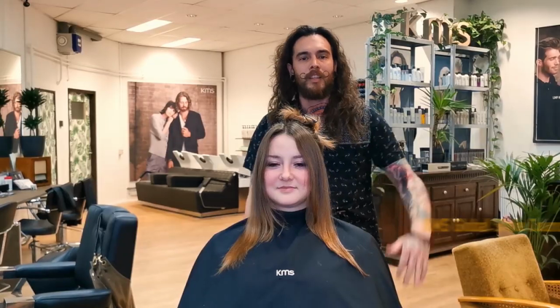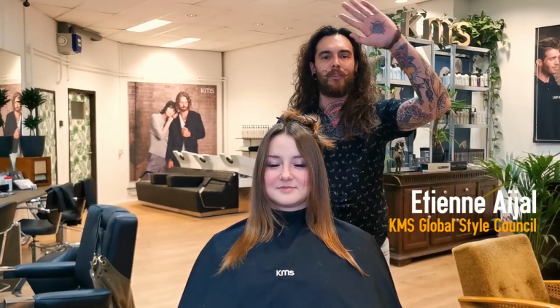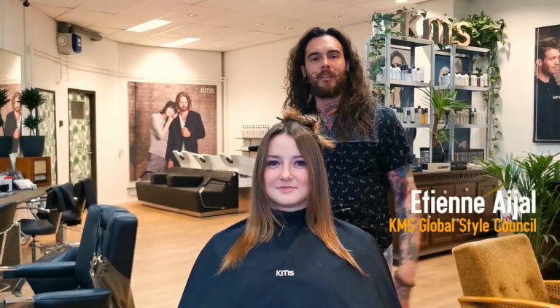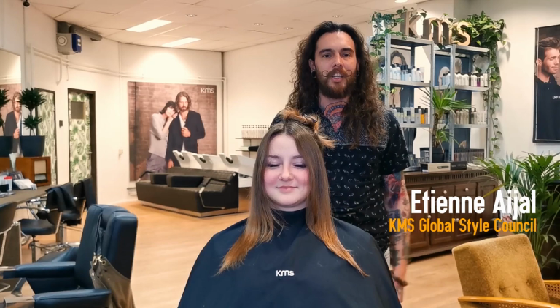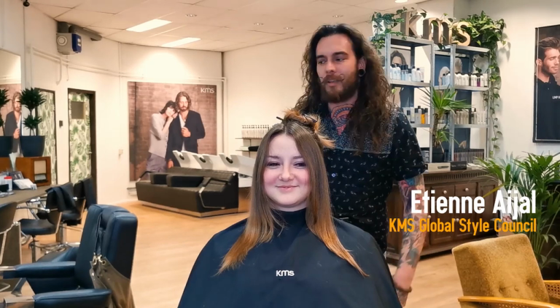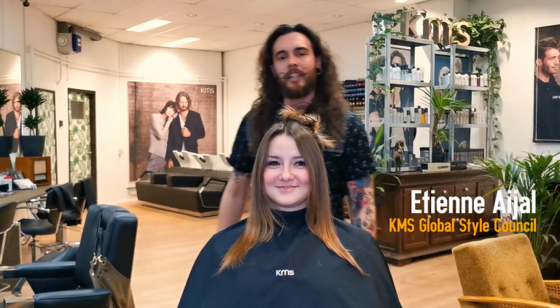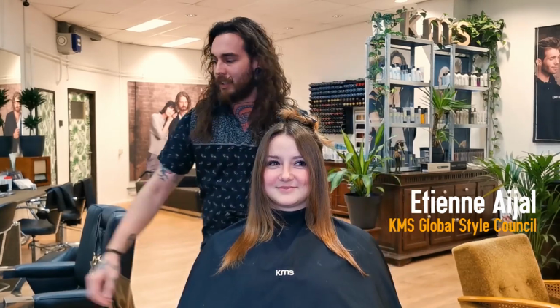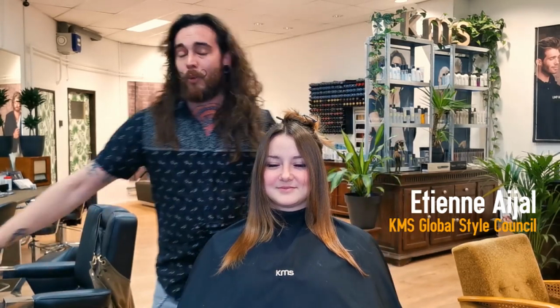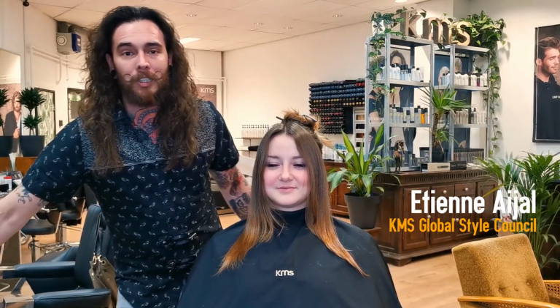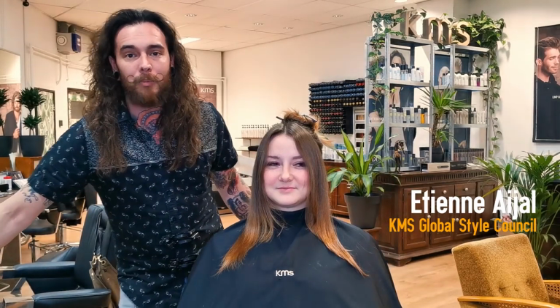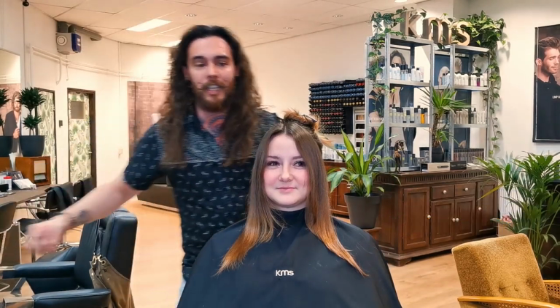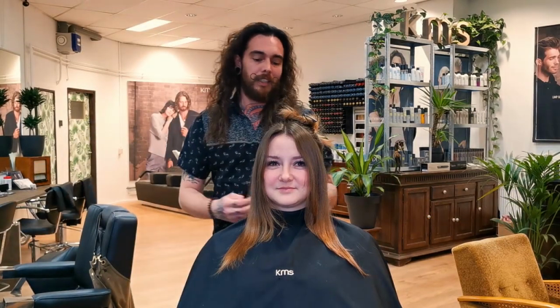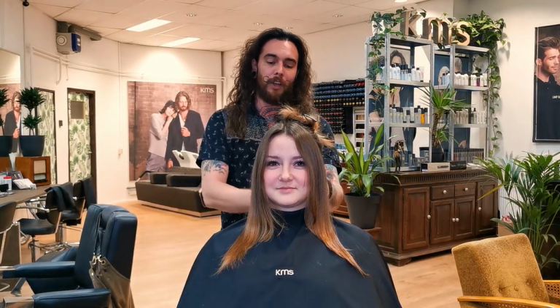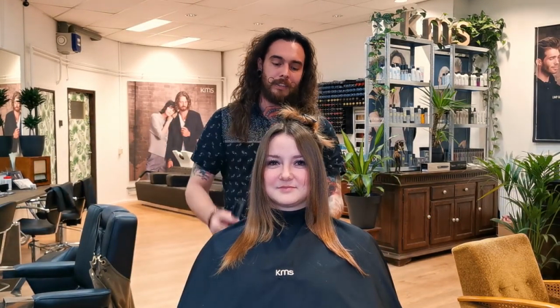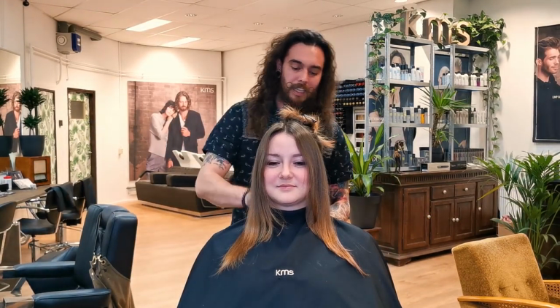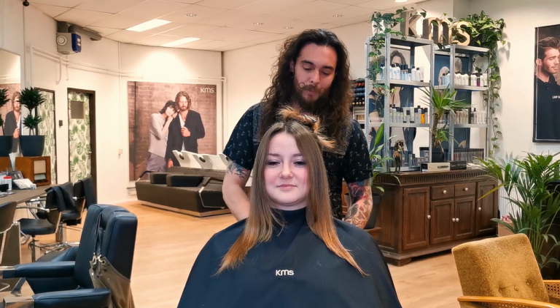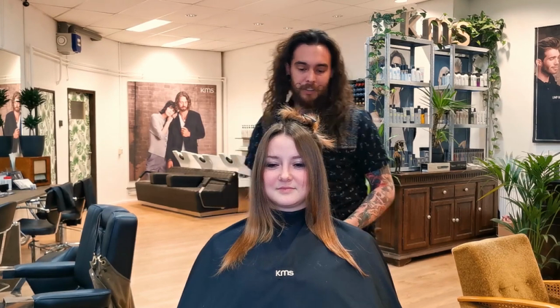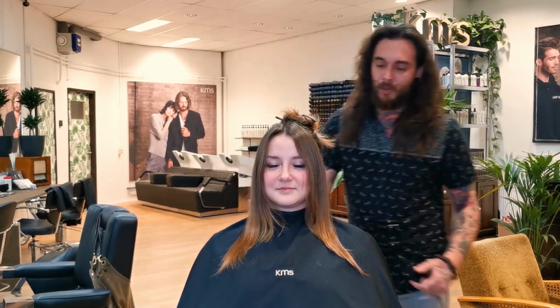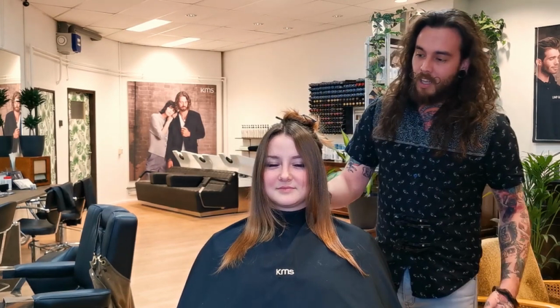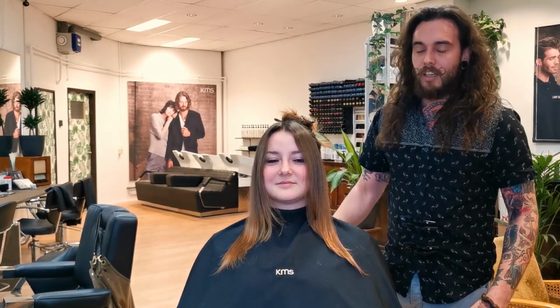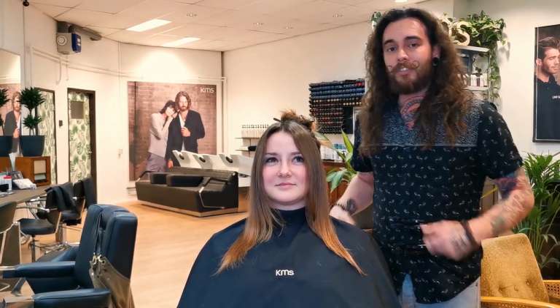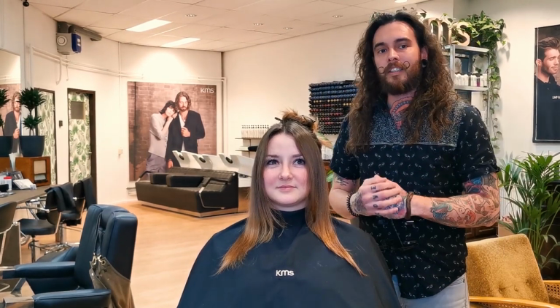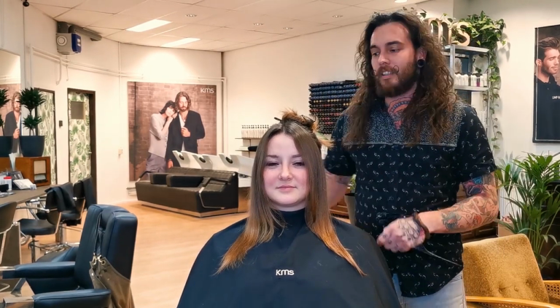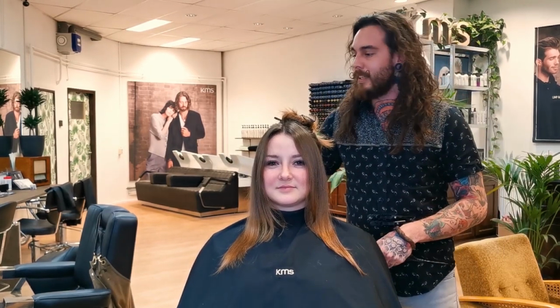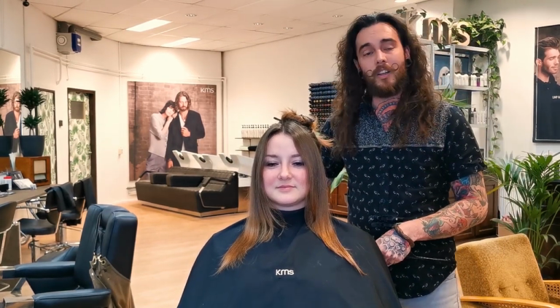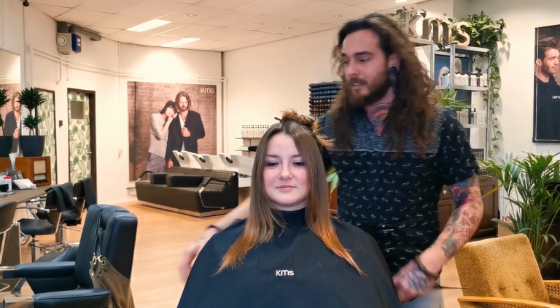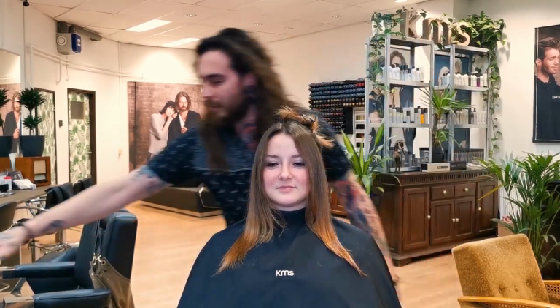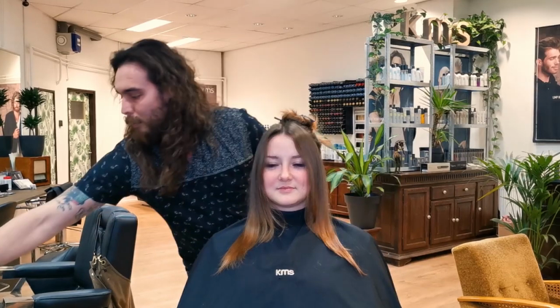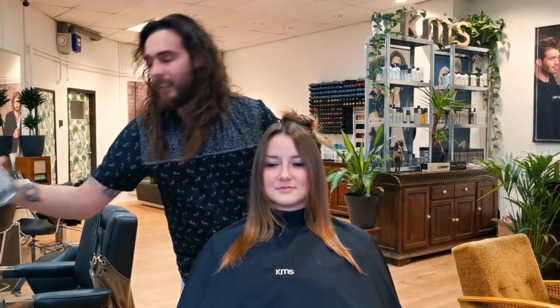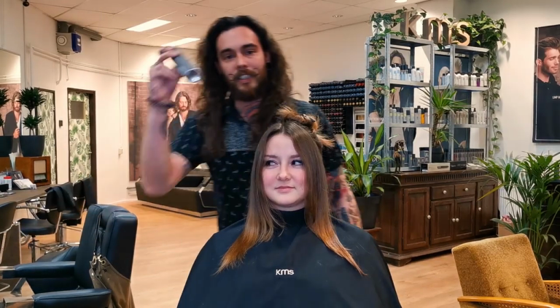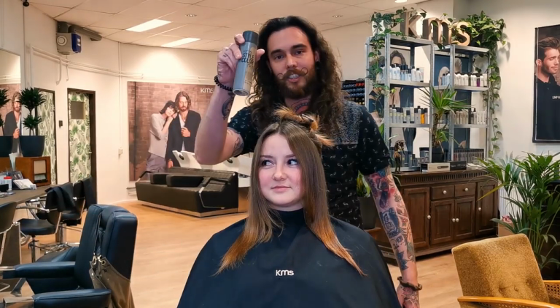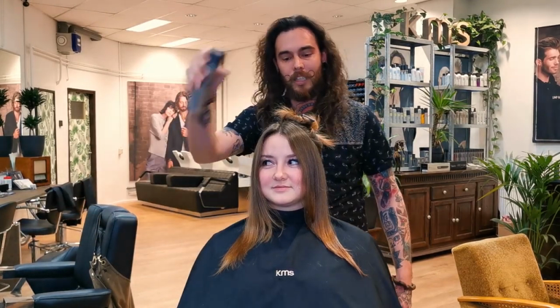Hi everyone, I'm Etienne, KMS Netherlands. Welcome to my salon Bursantai in Groningen. Today we're going to do a face framing technique with Style Color with the Dusky Blonde.